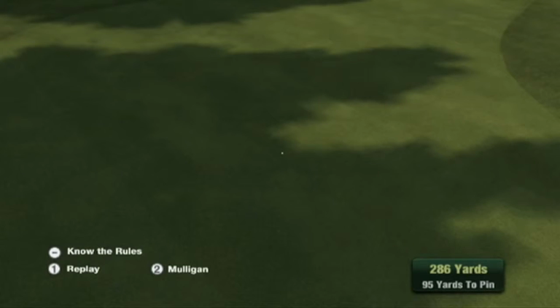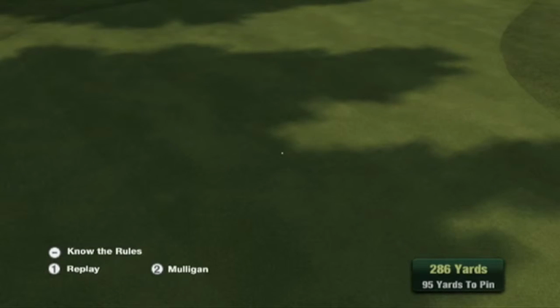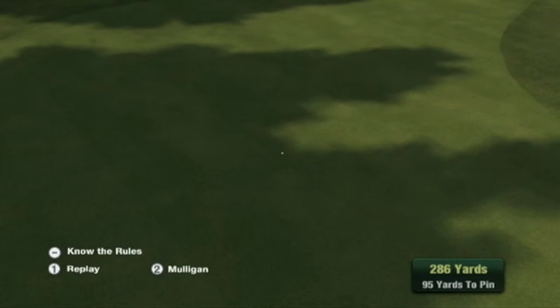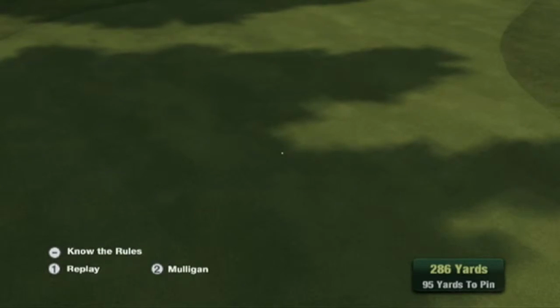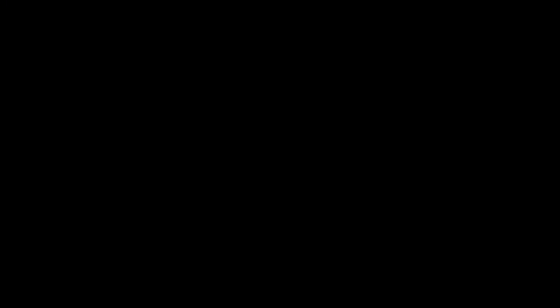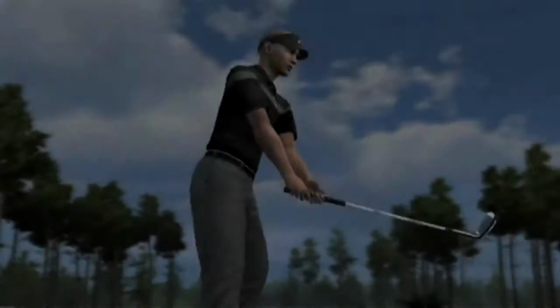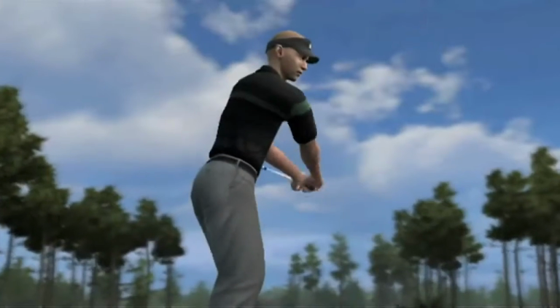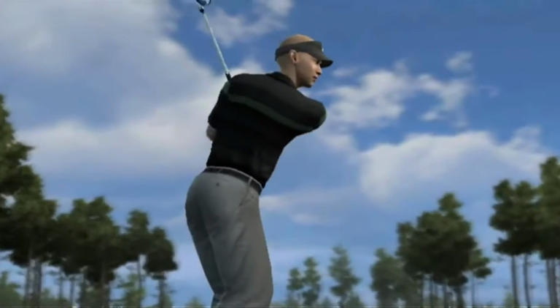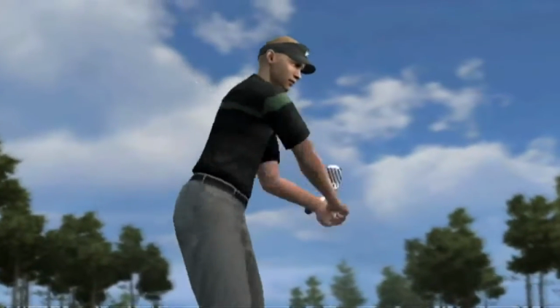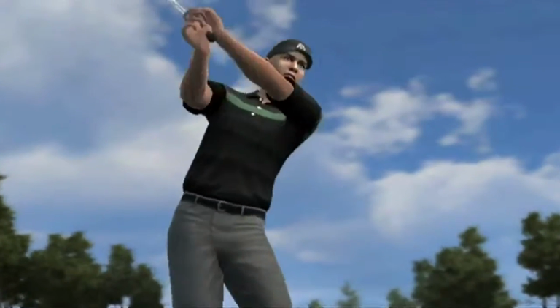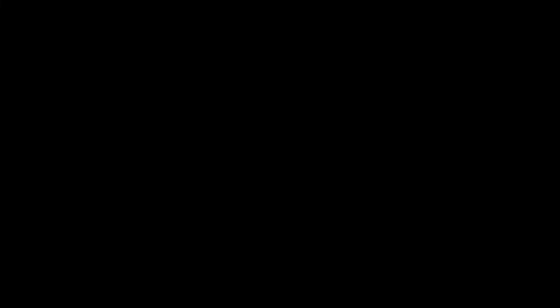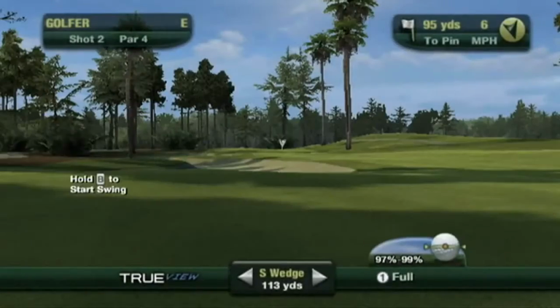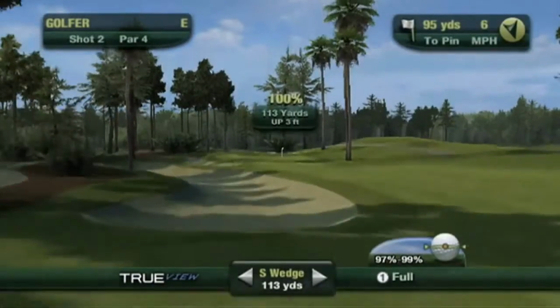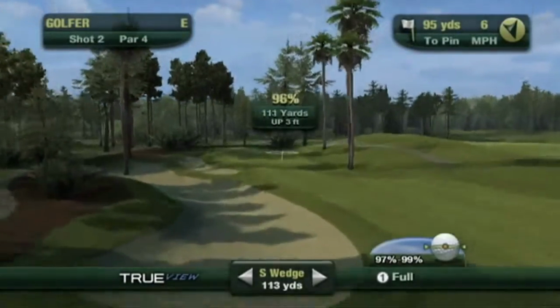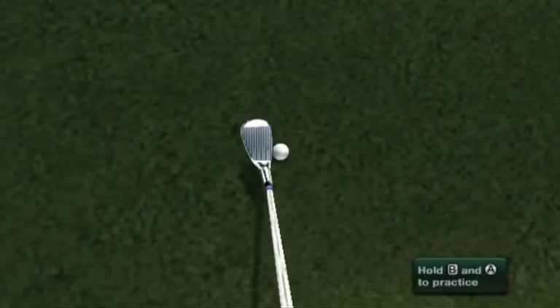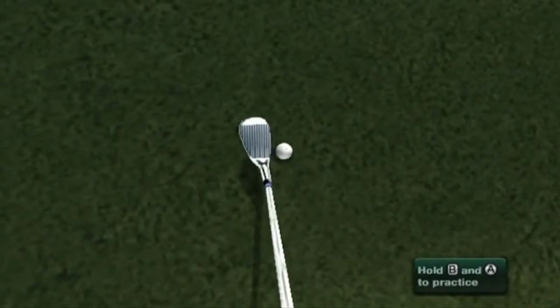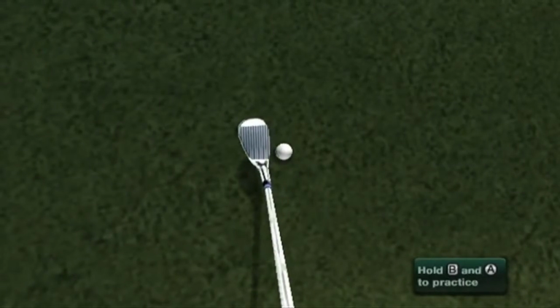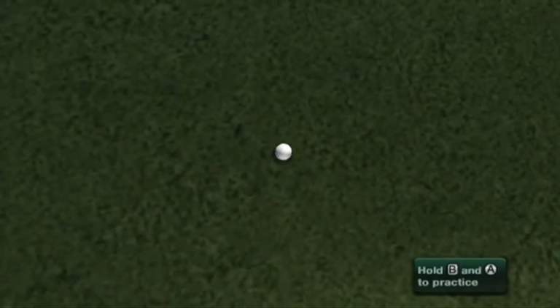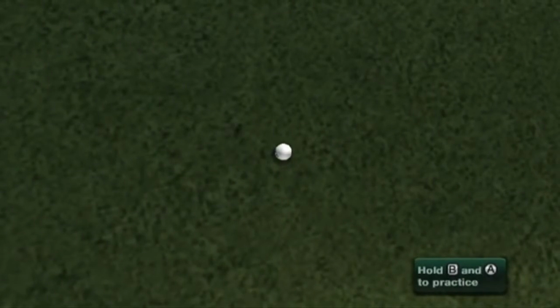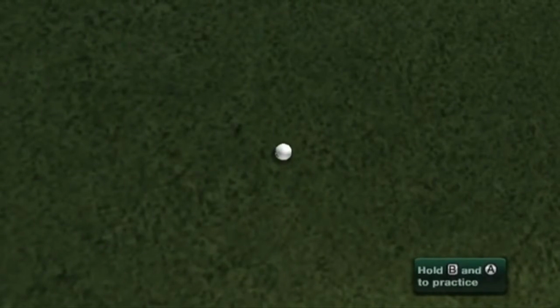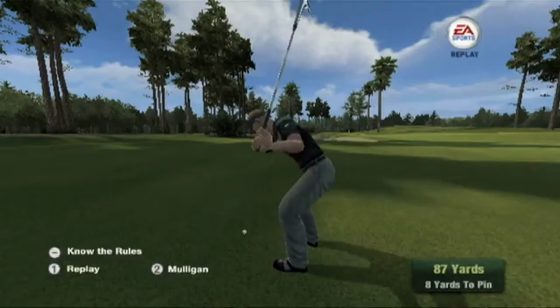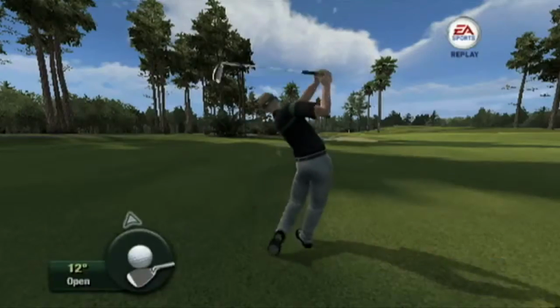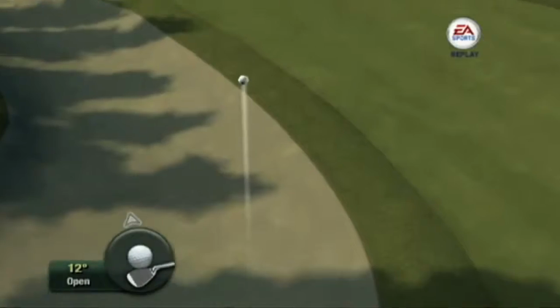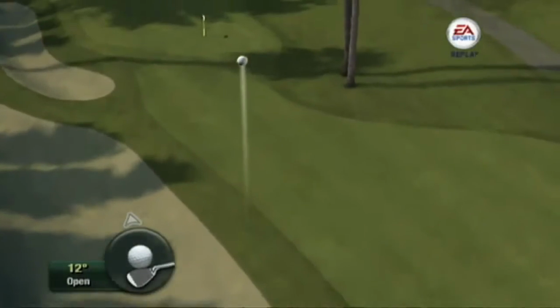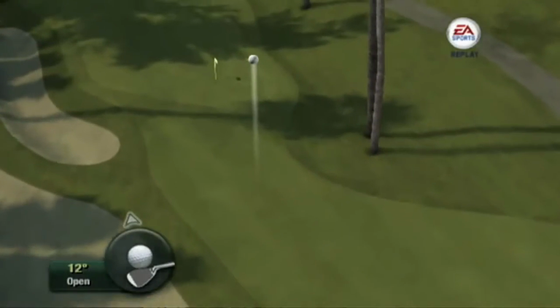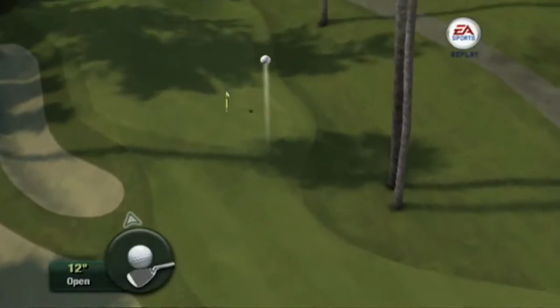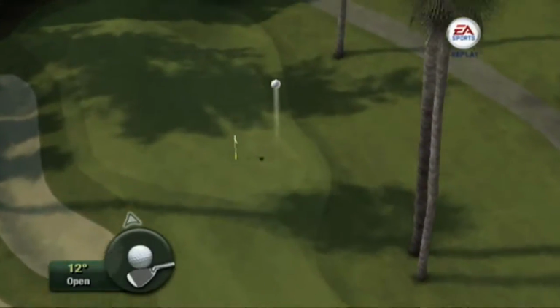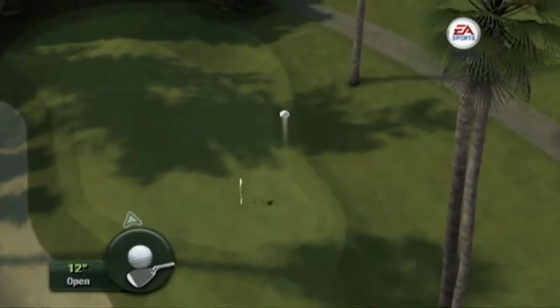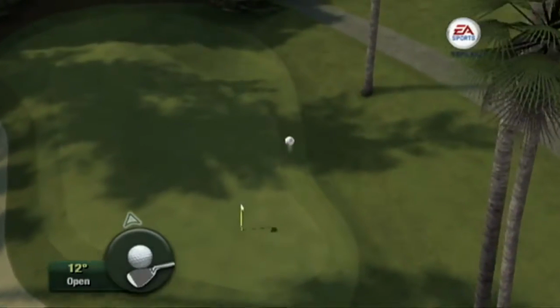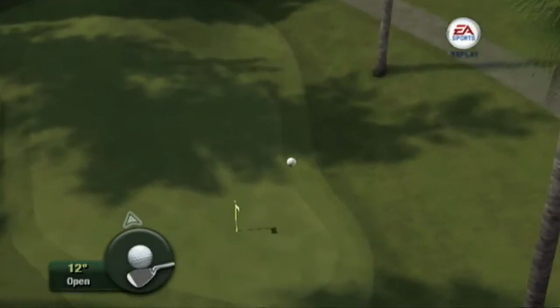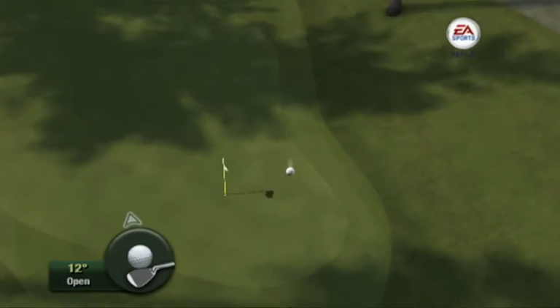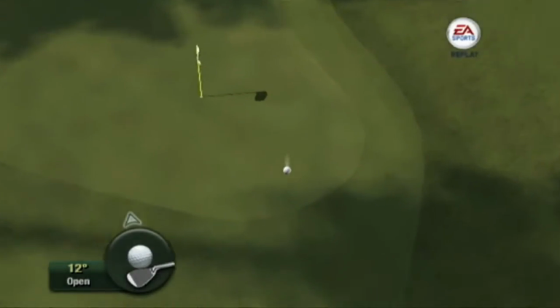The TrueView camera can be used with all swing types, including last year's AllPlay, Standard, and Advanced. We're really excited about bringing TrueView and our new swing types to market. It changes the way you play the game and takes you yet another step closer to playing real golf in your living room.